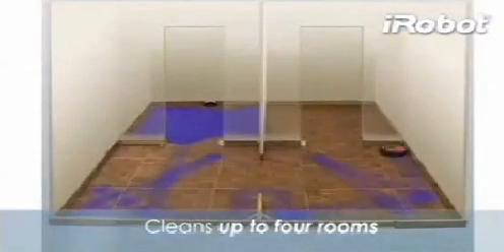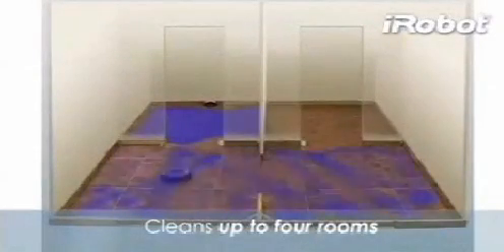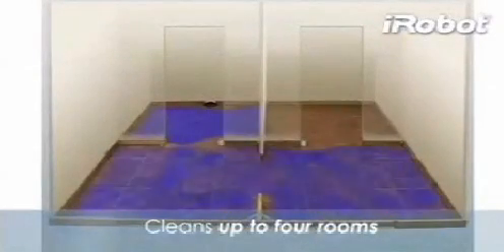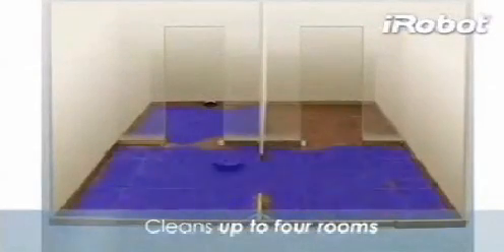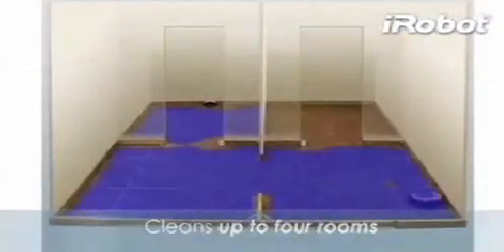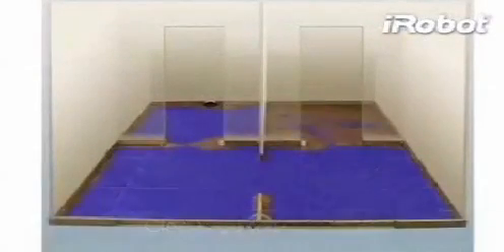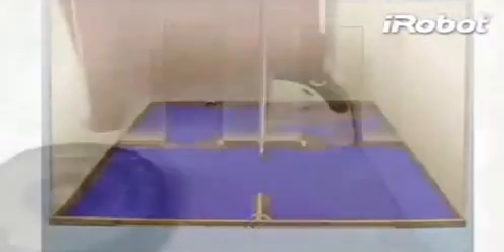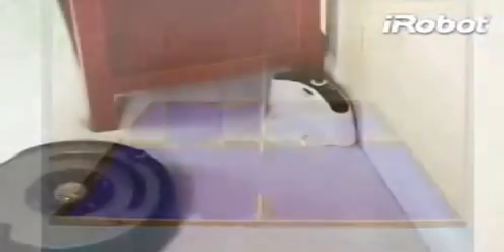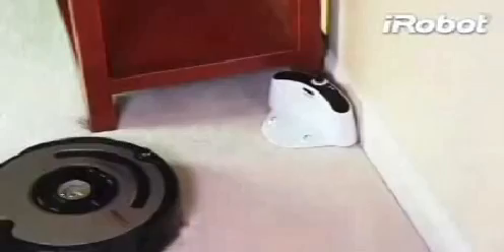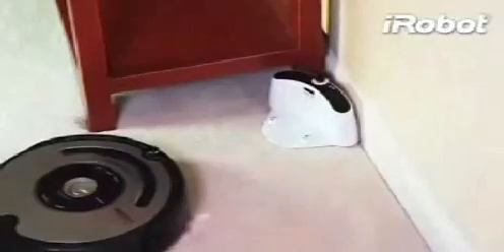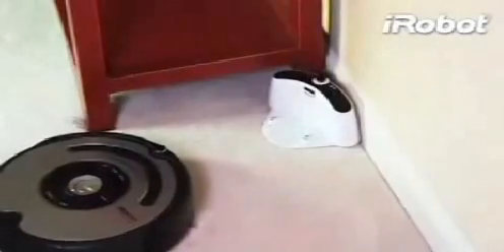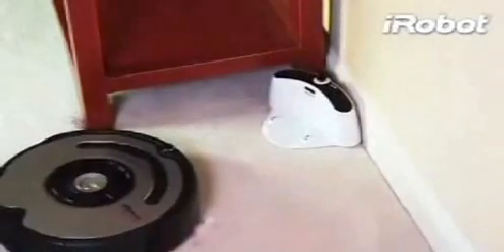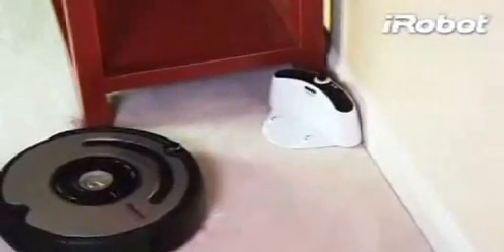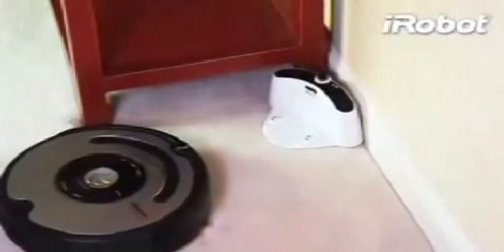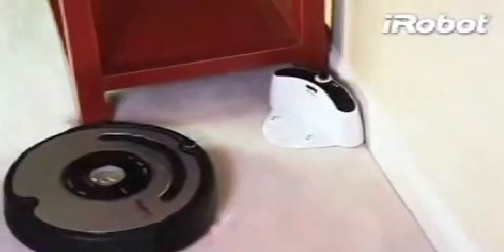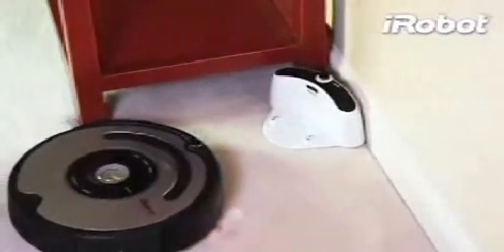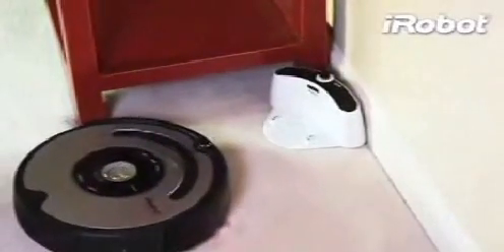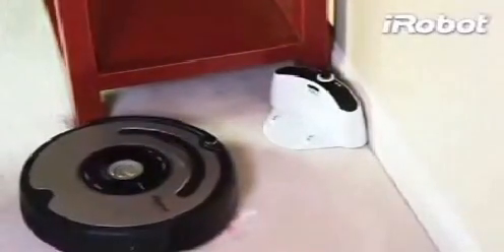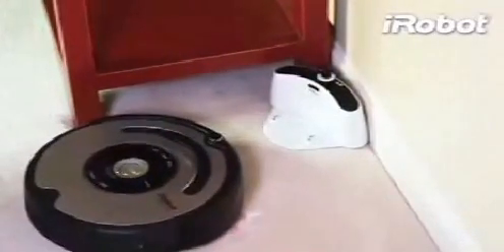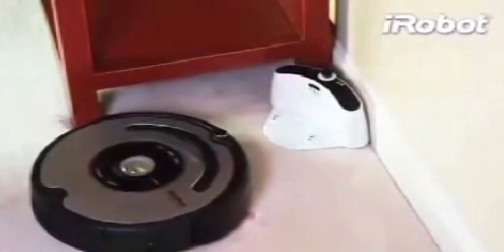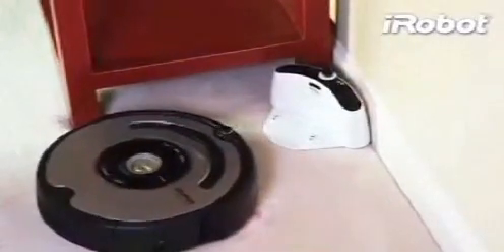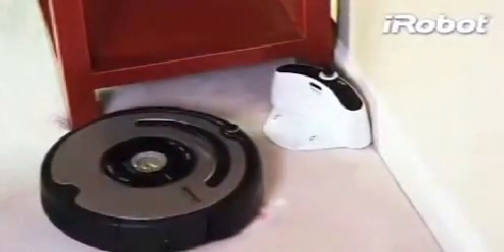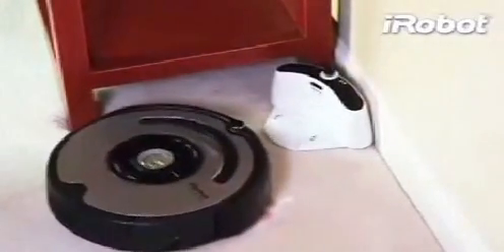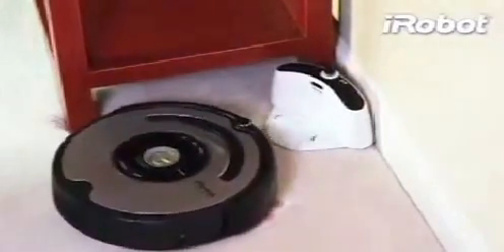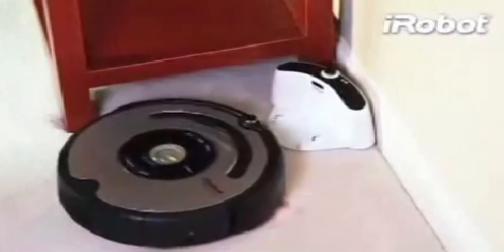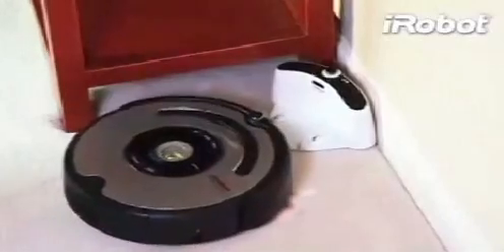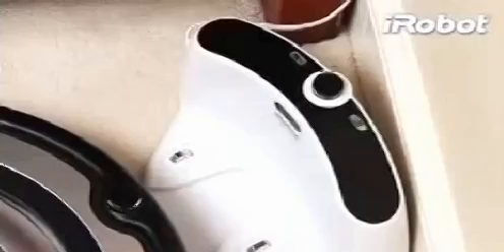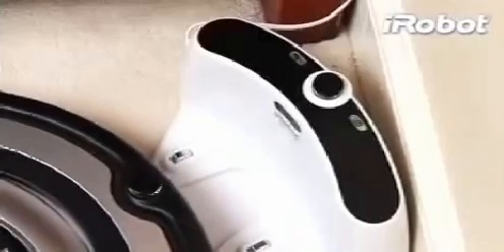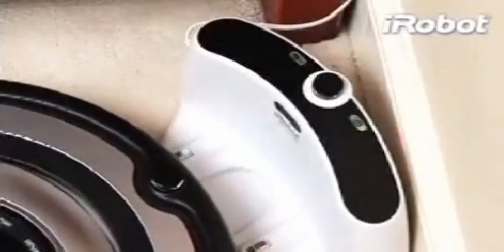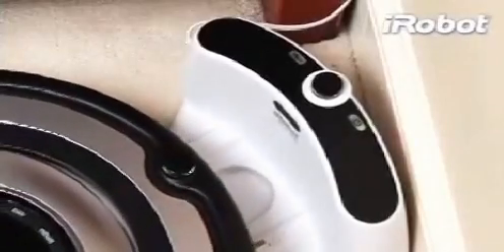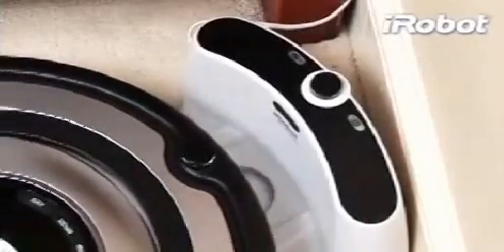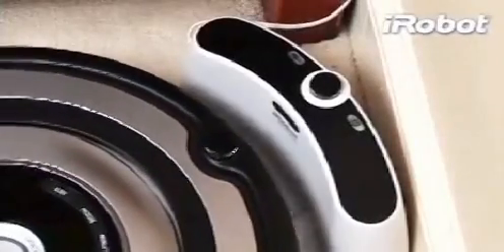At the end of each cleaning cycle or when its battery is running low, Roomba automatically returns to its home base to dock and recharge for the next cleaning. It'll be ready to go the next time you tell it to vacuum.